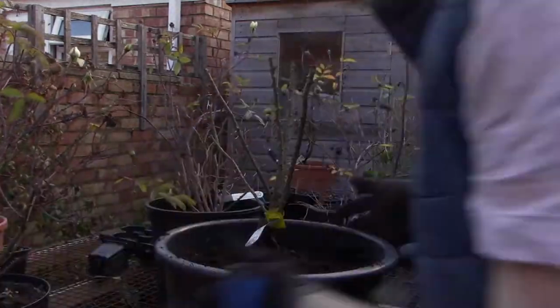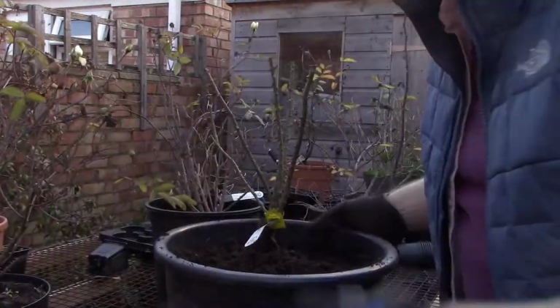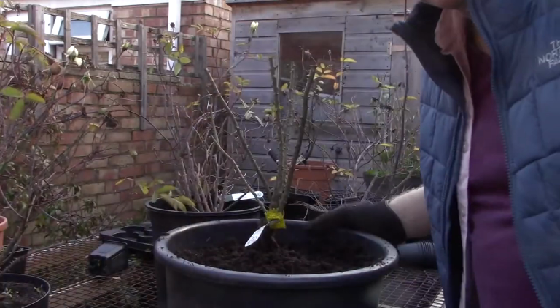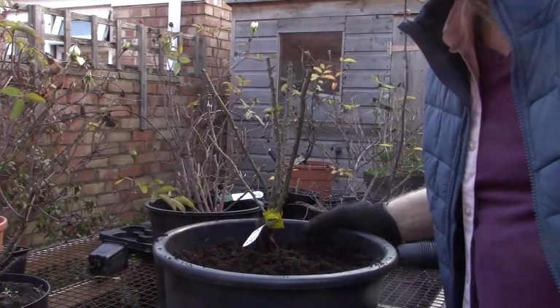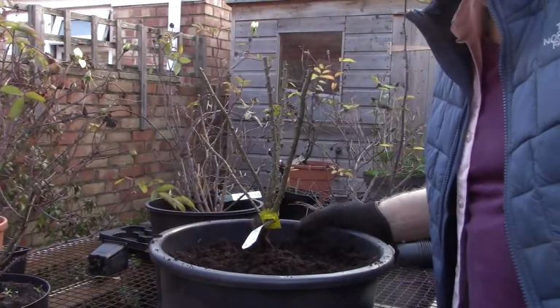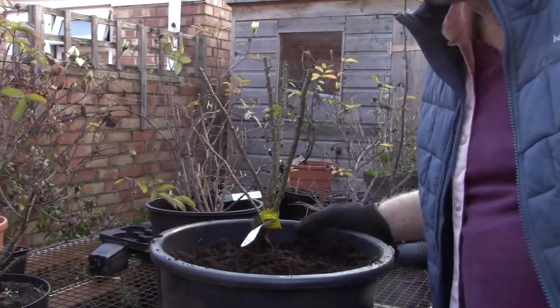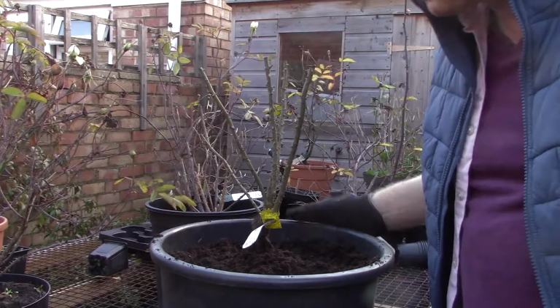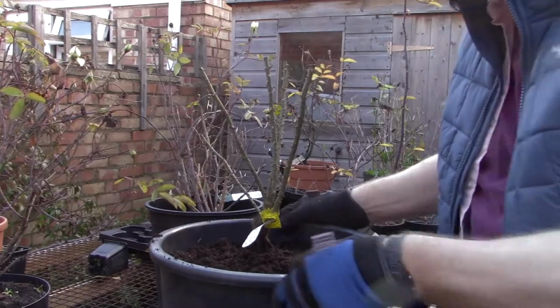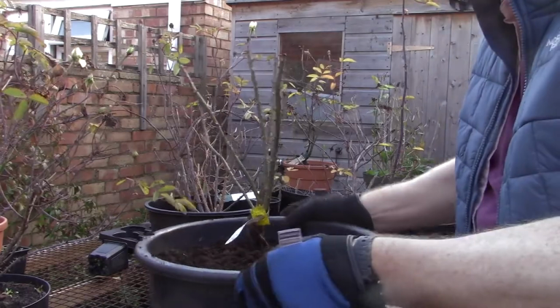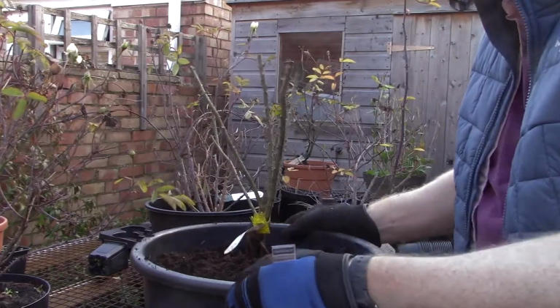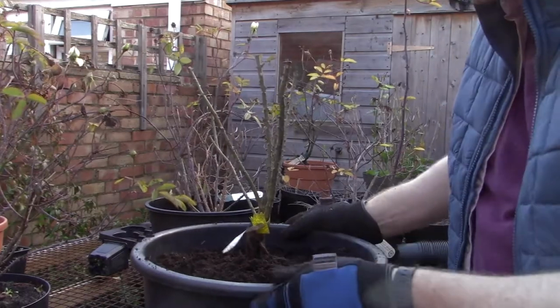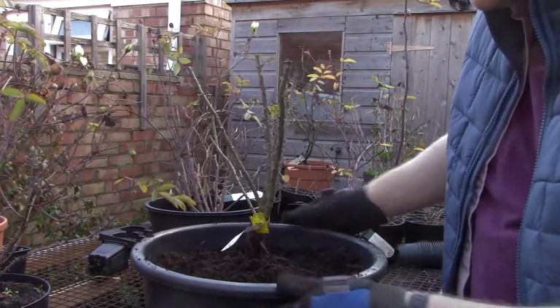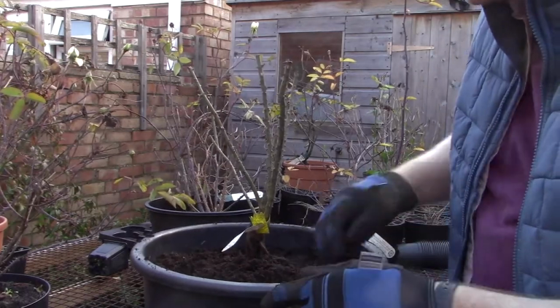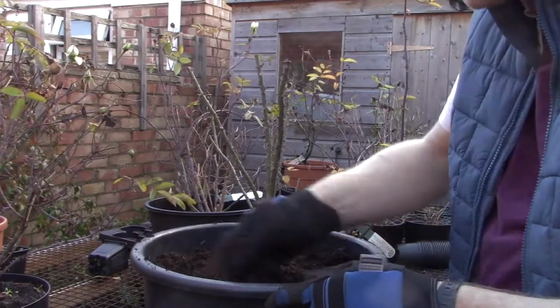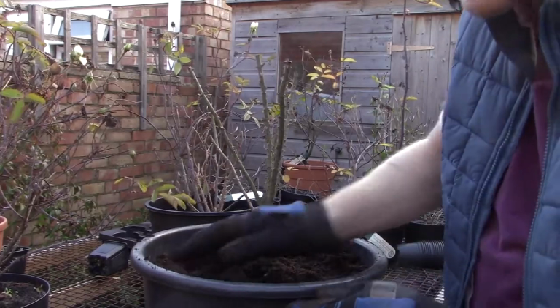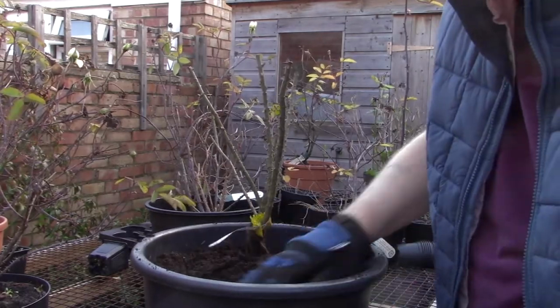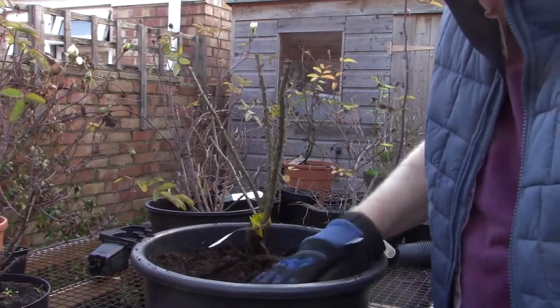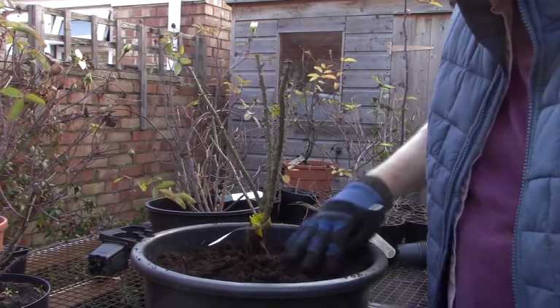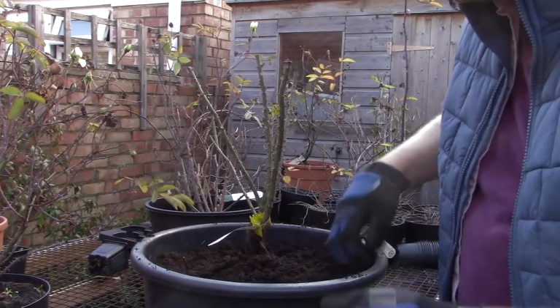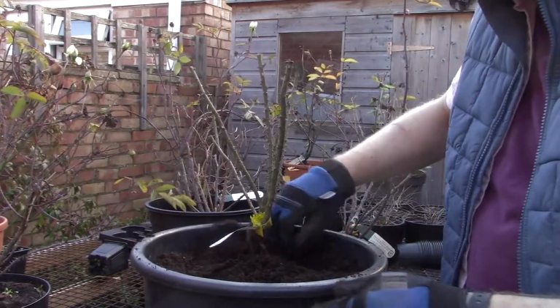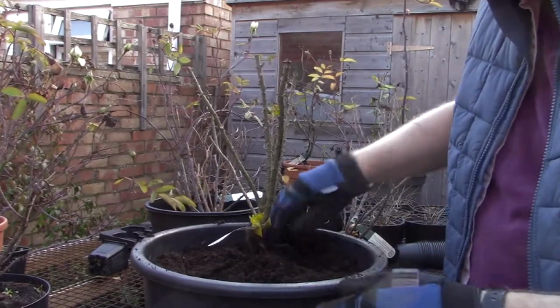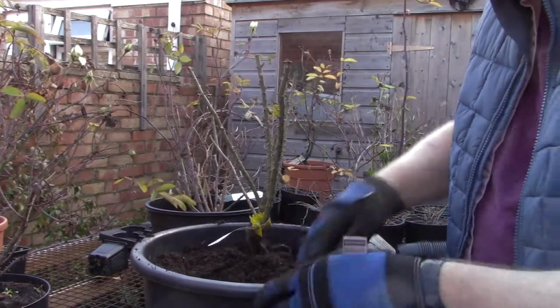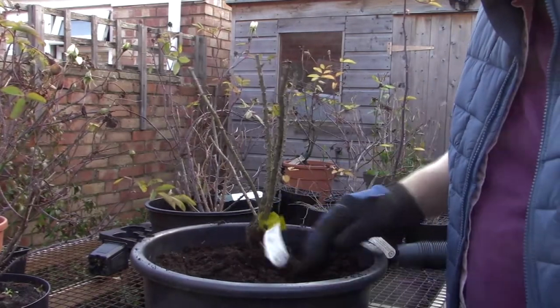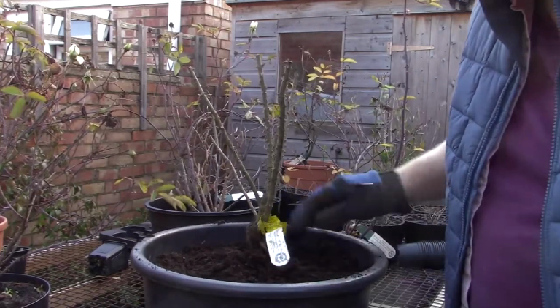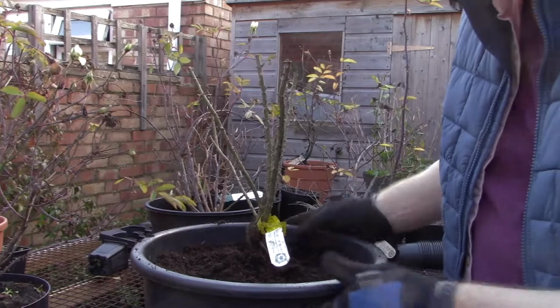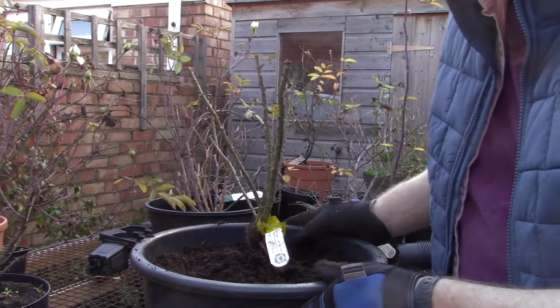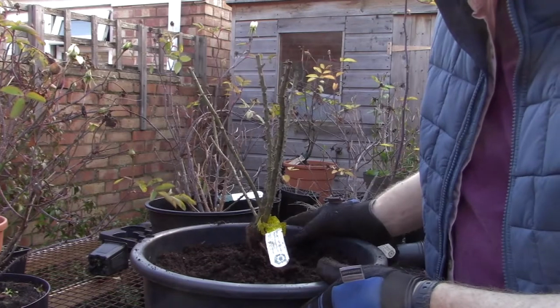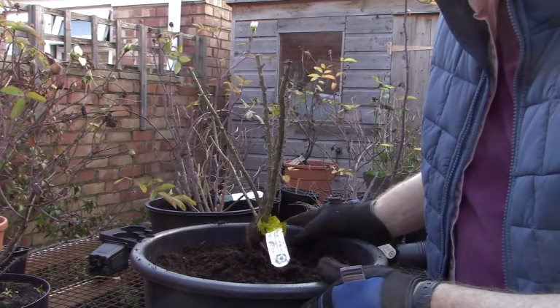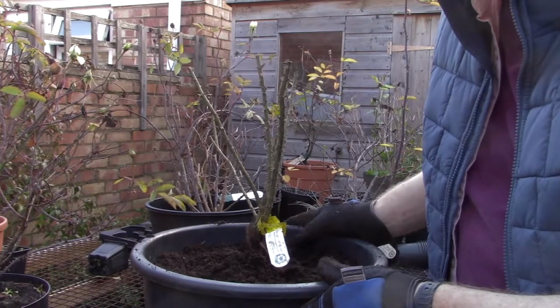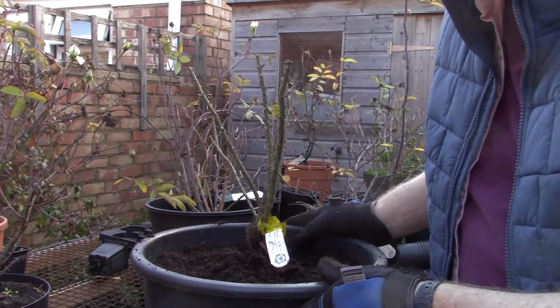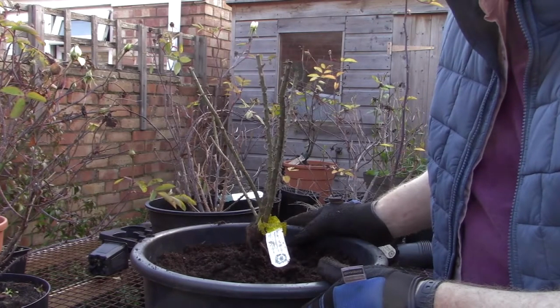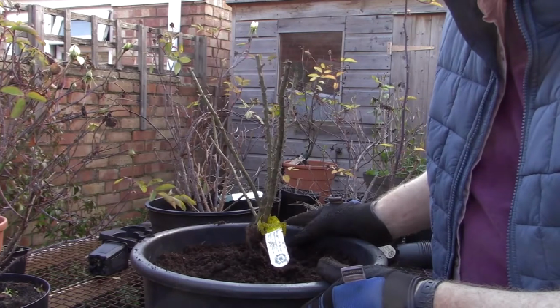And then just leave them in the sunniest part of the garden where they're going to get absolutely baked in sunshine.